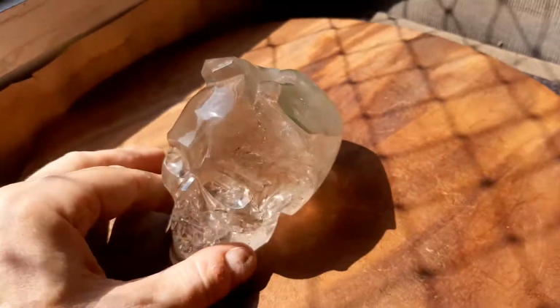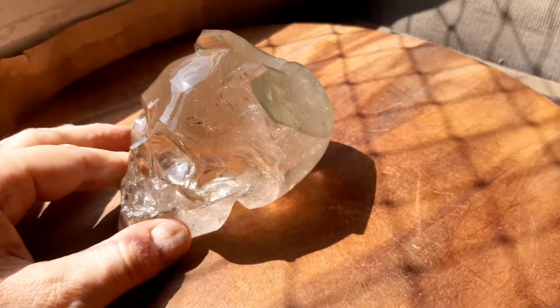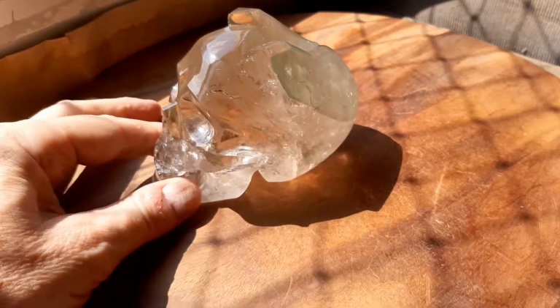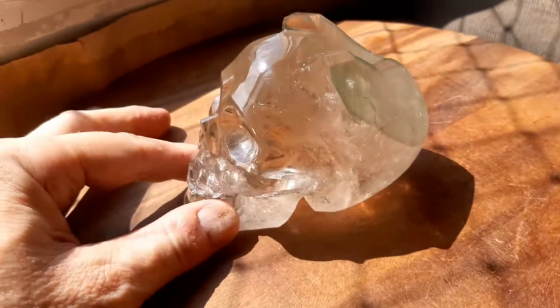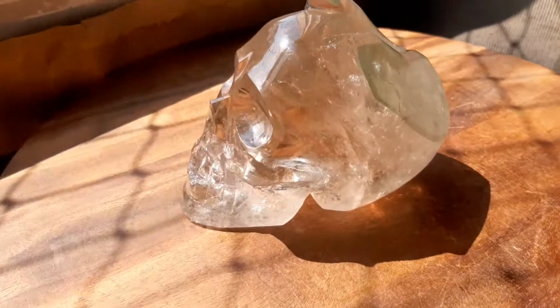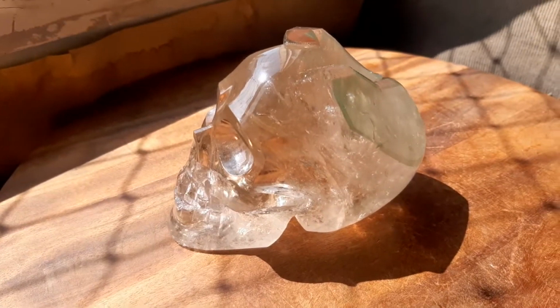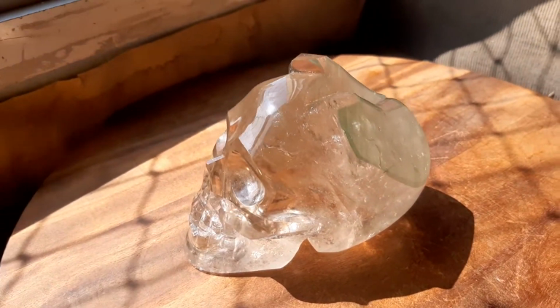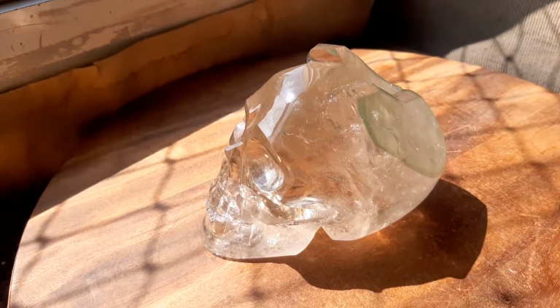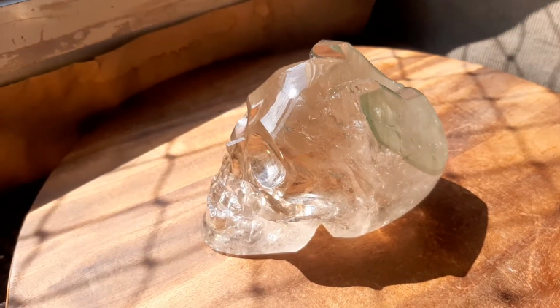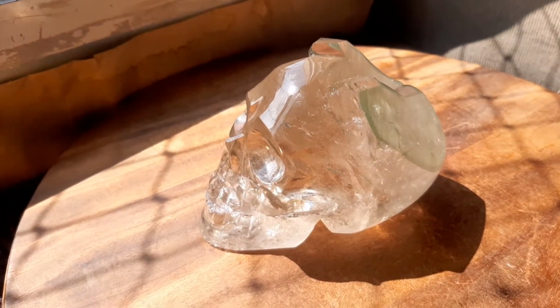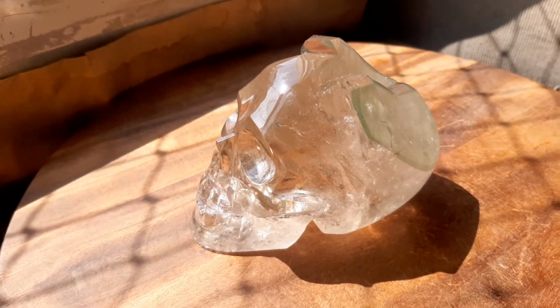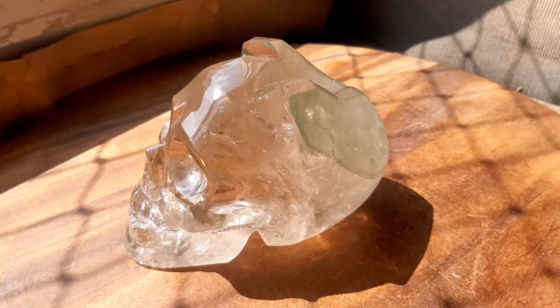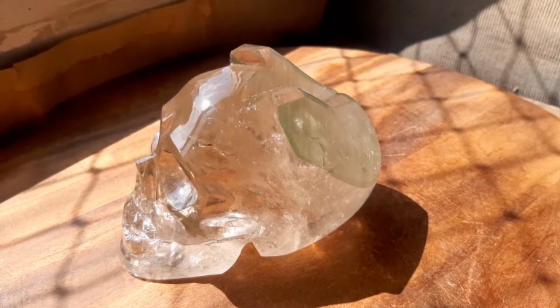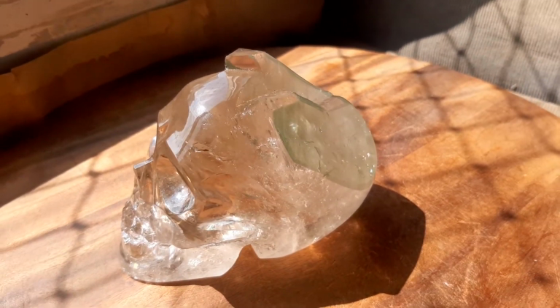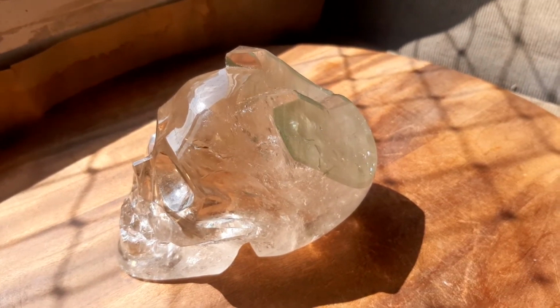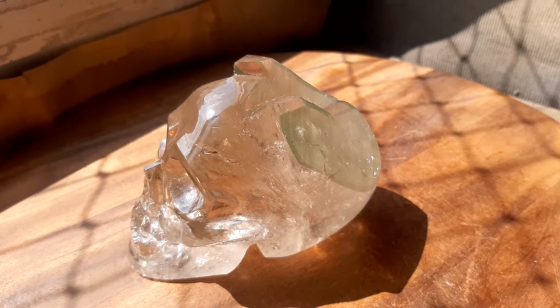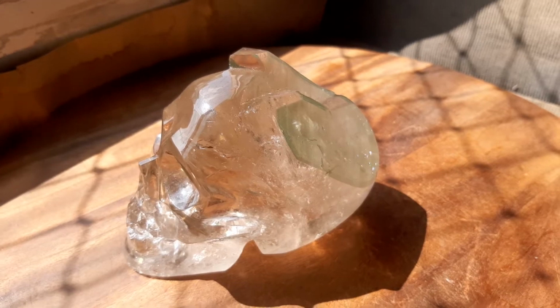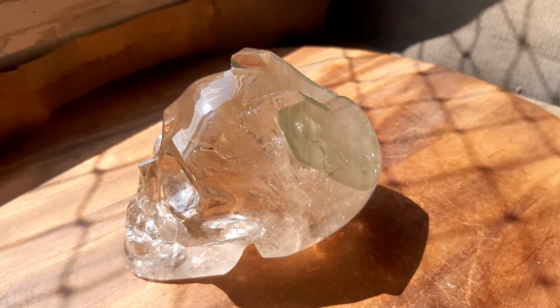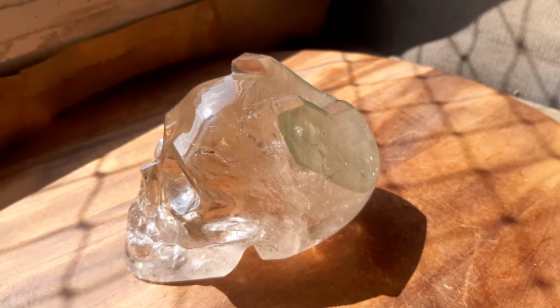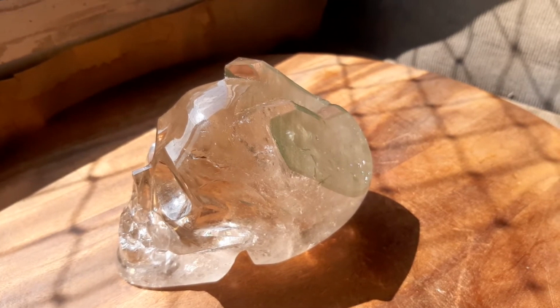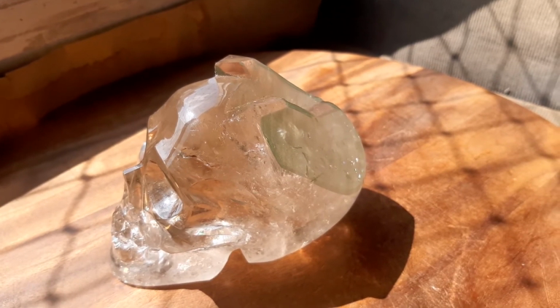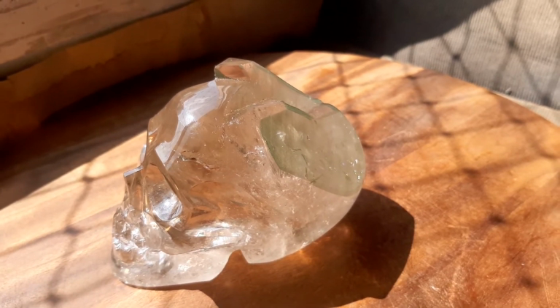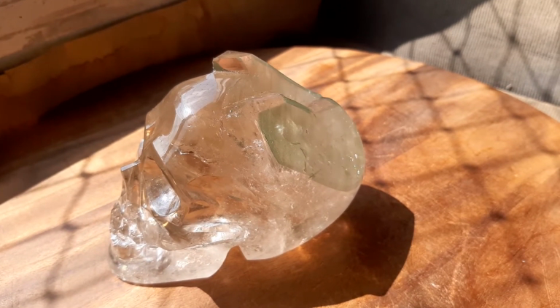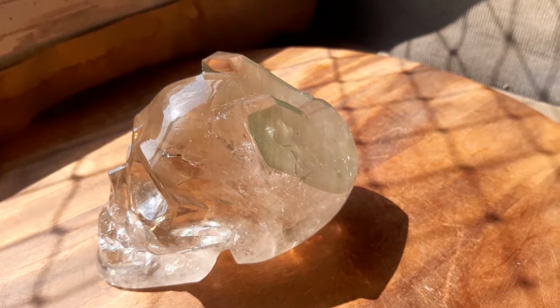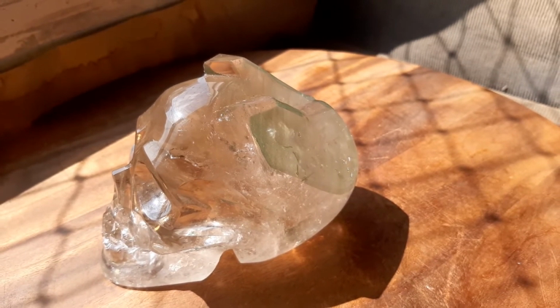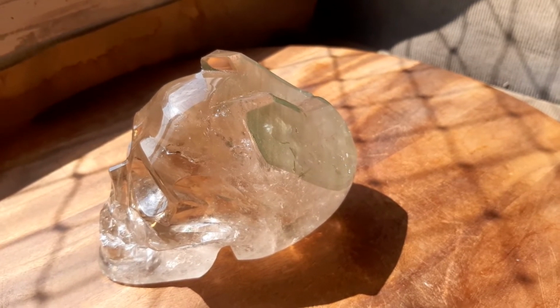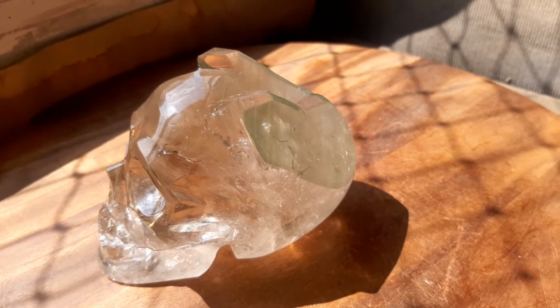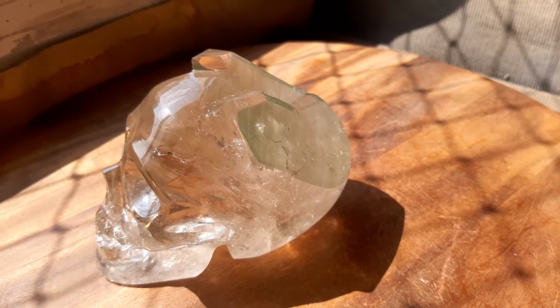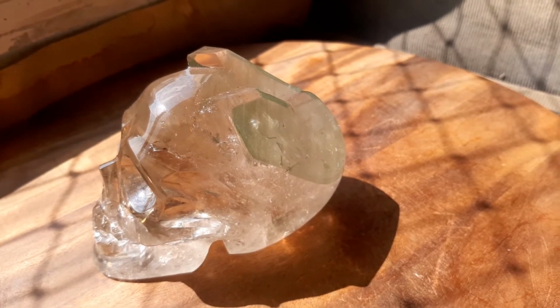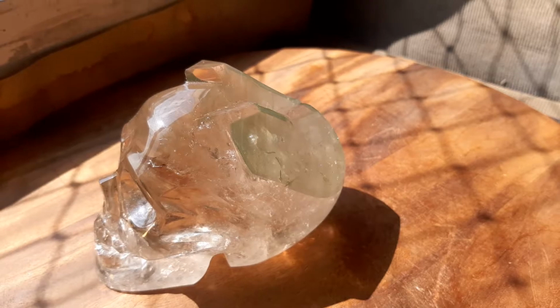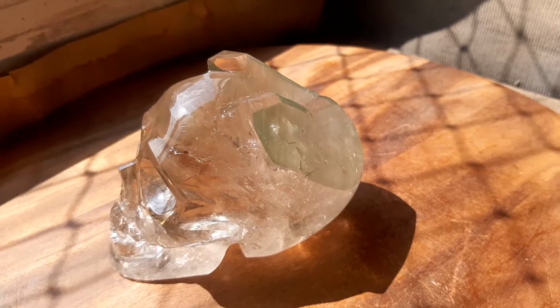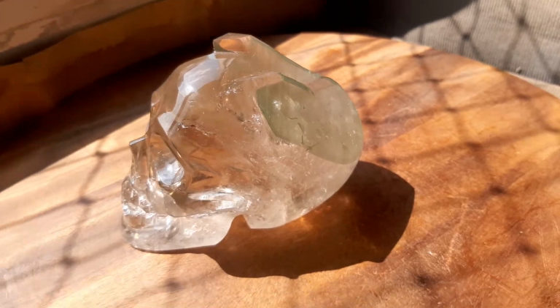Now let me give you the details on this baby. It's 710 grams, or 1.6 pounds. It's 2.5 inches tall, 4.3 inches long, and 2.3 inches wide.